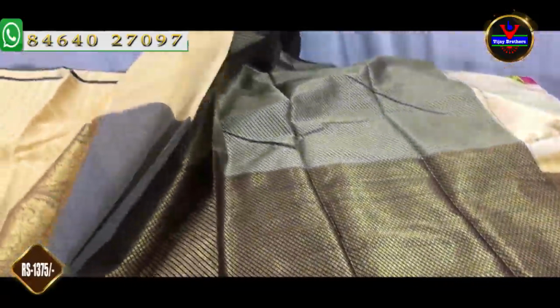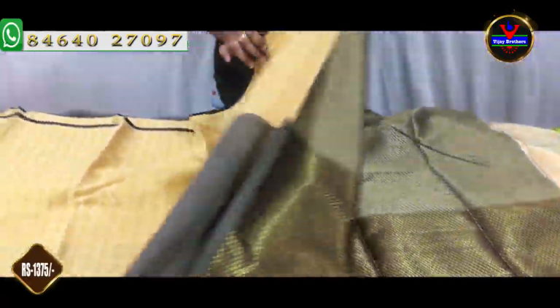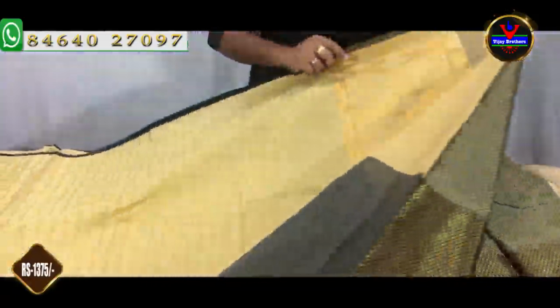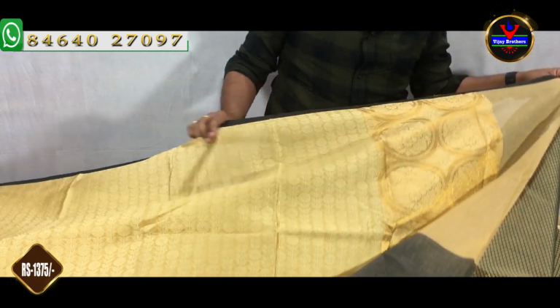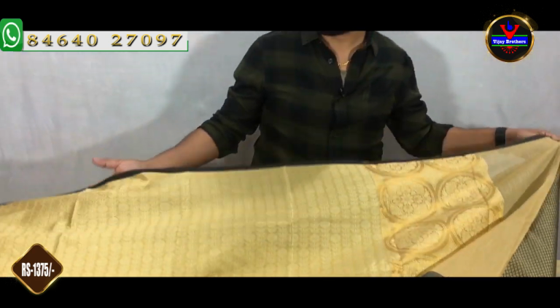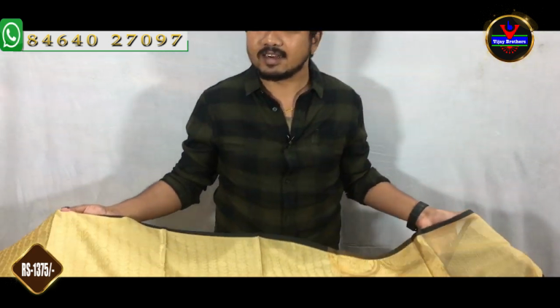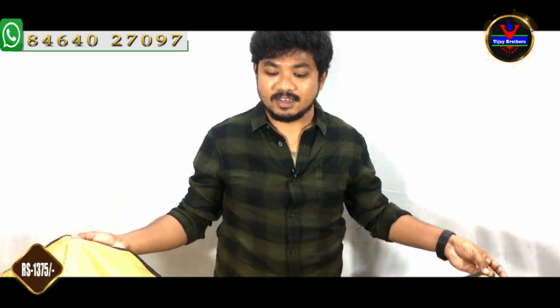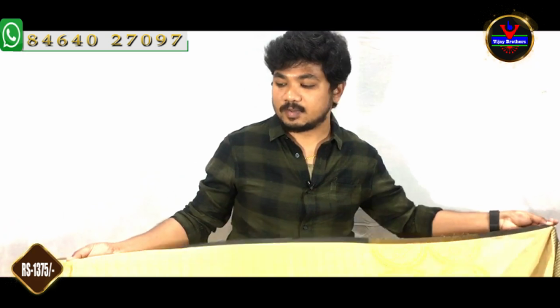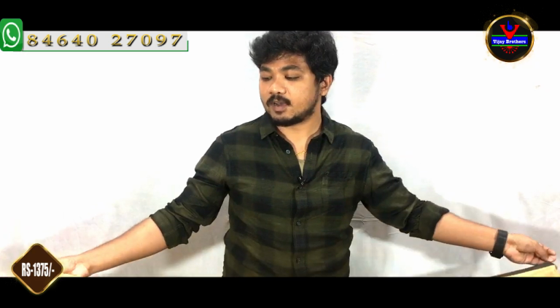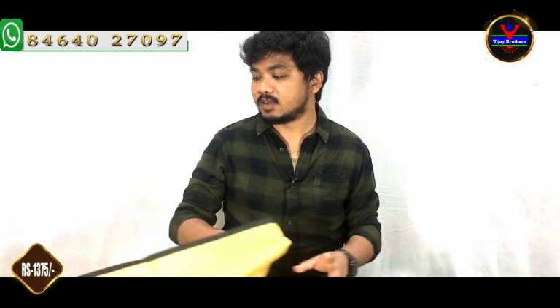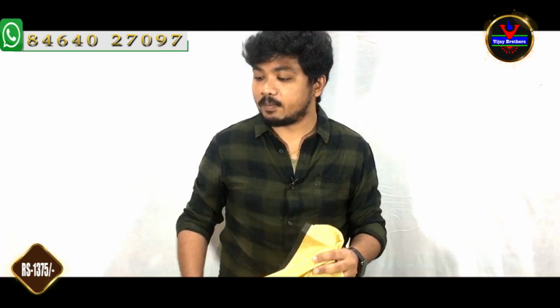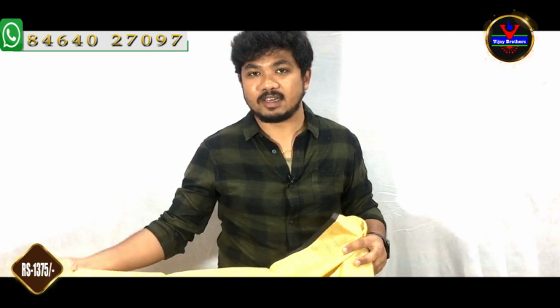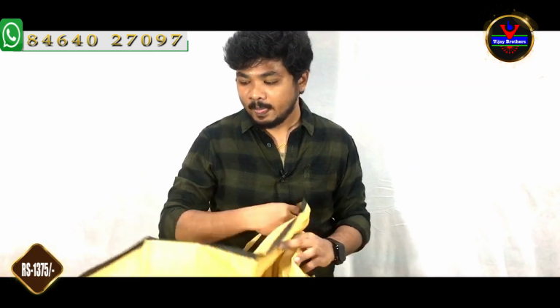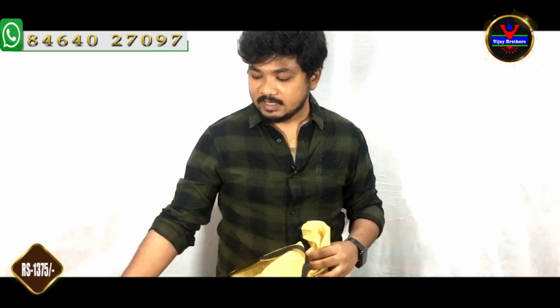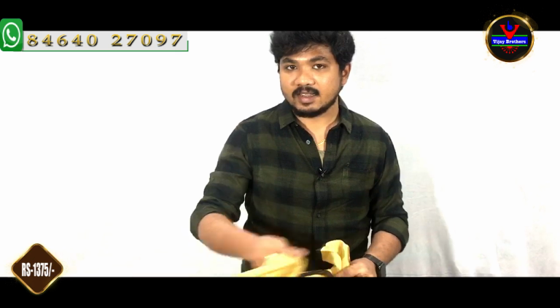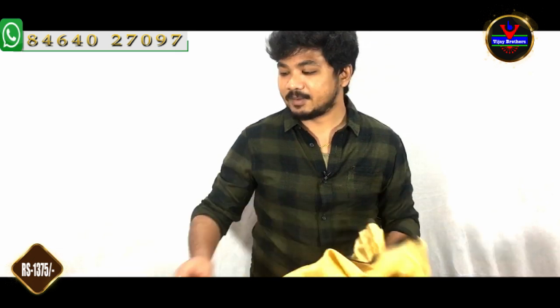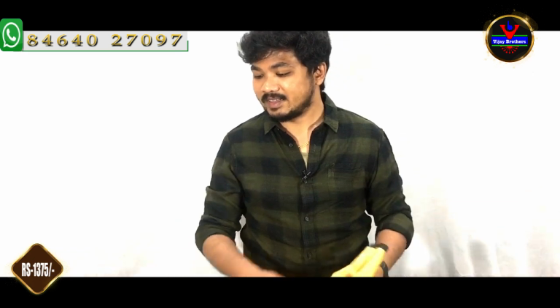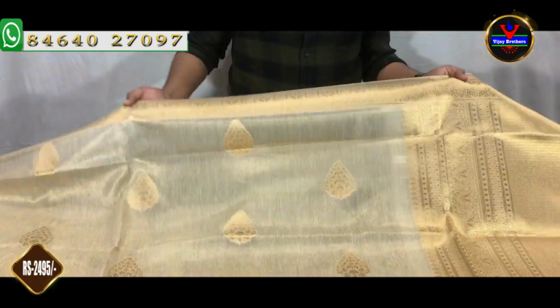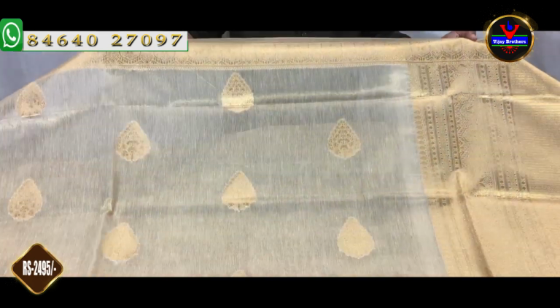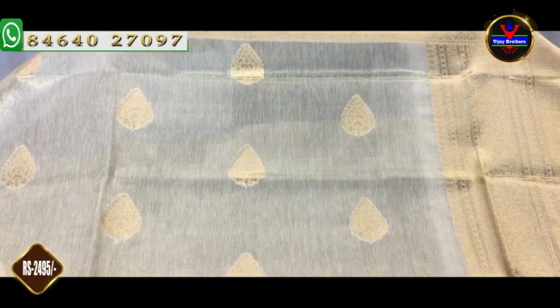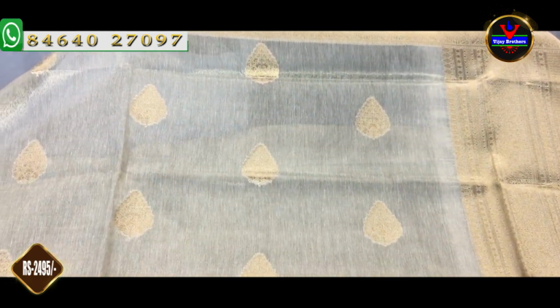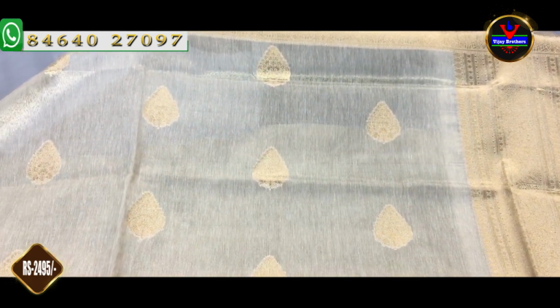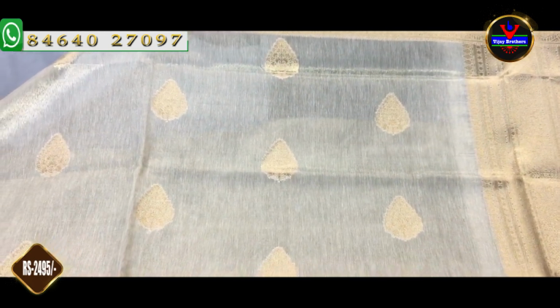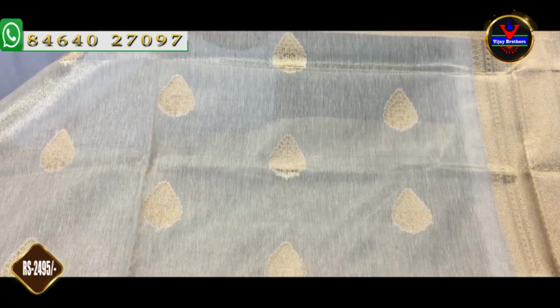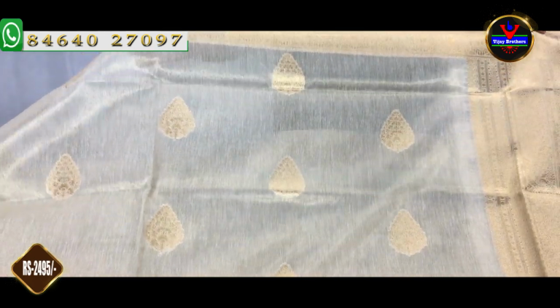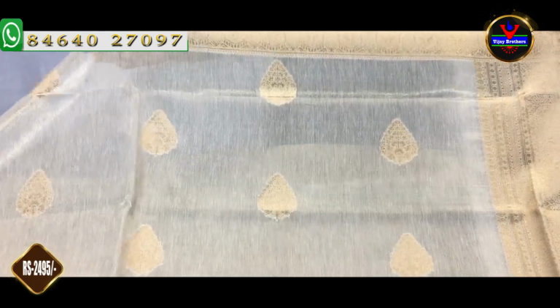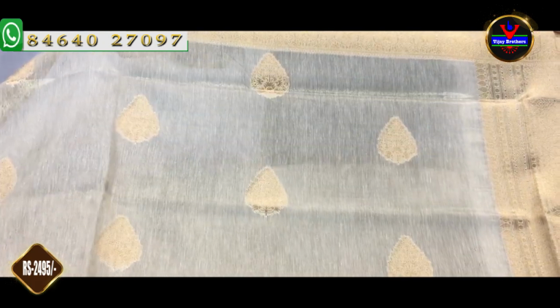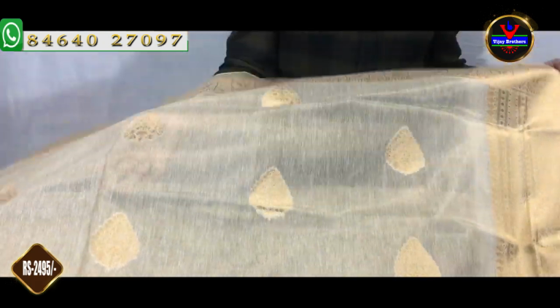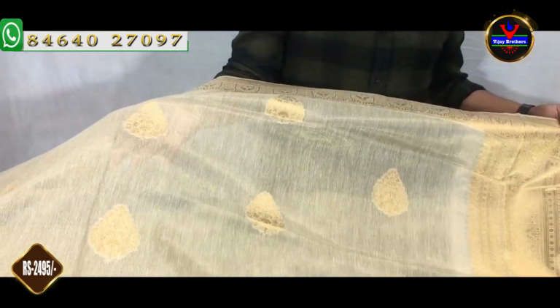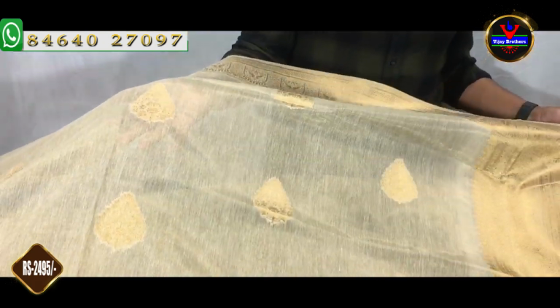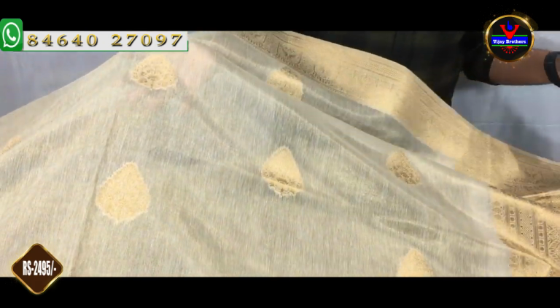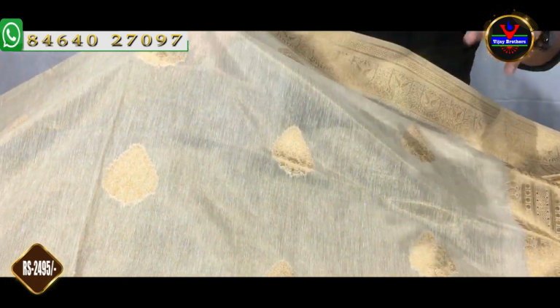This dress is available at $1375. This is a black color combination.